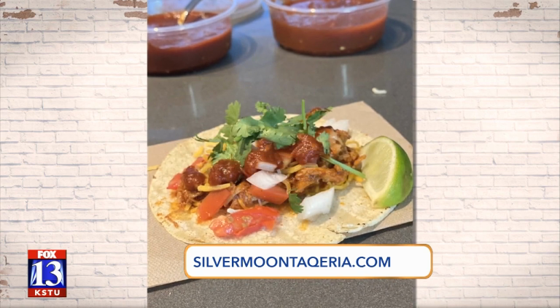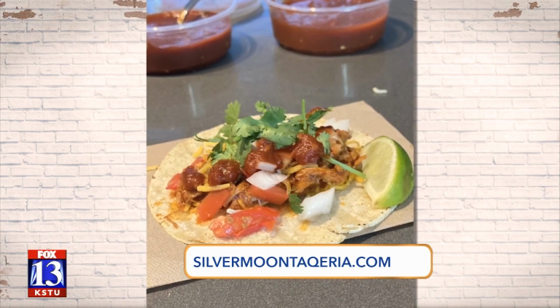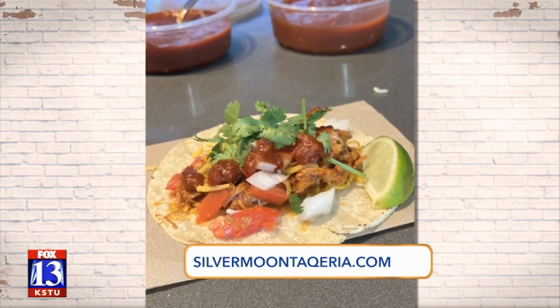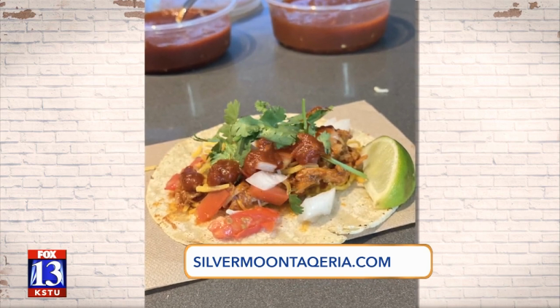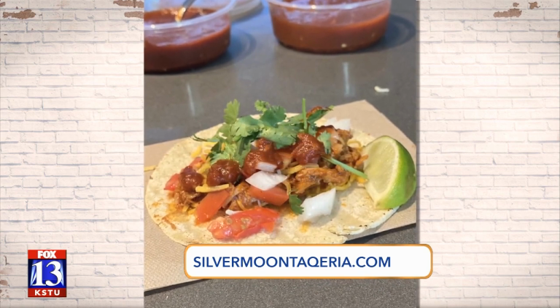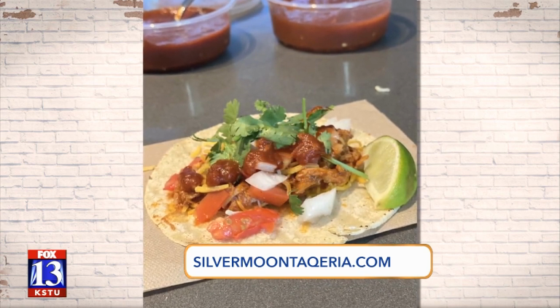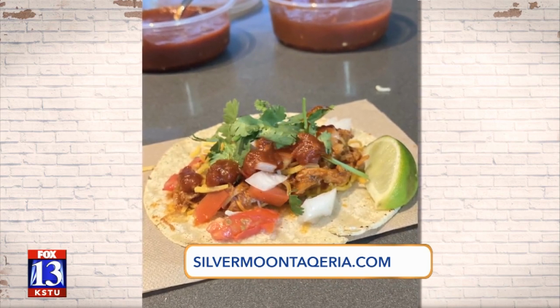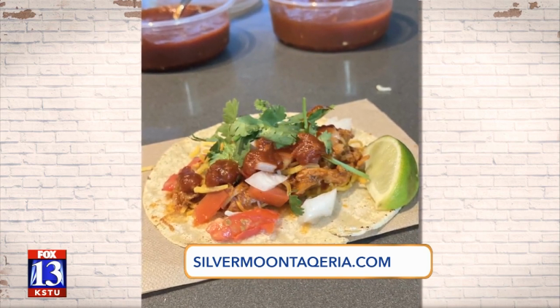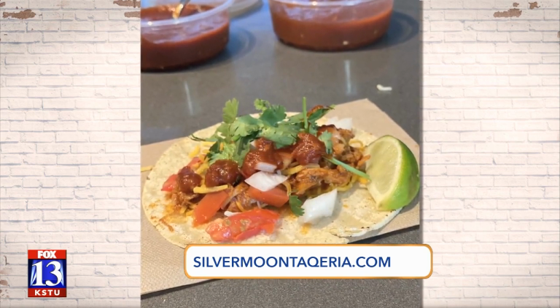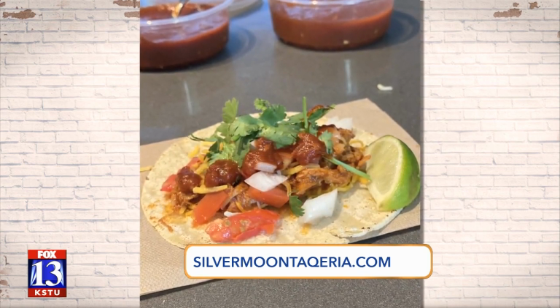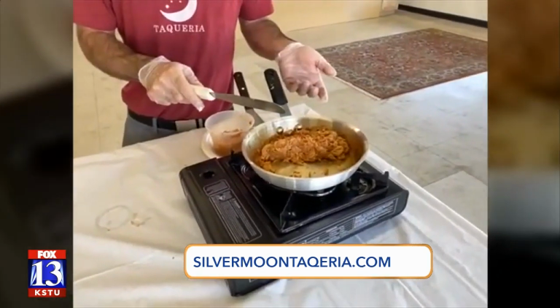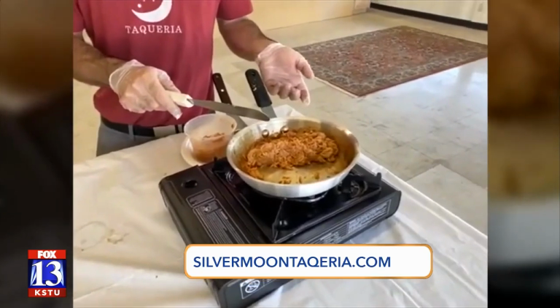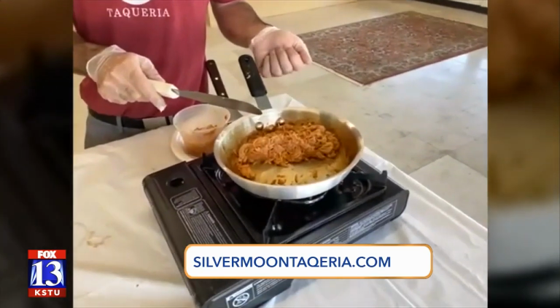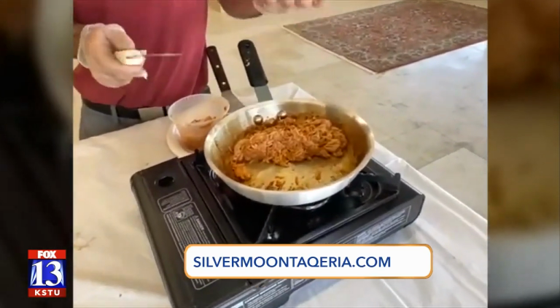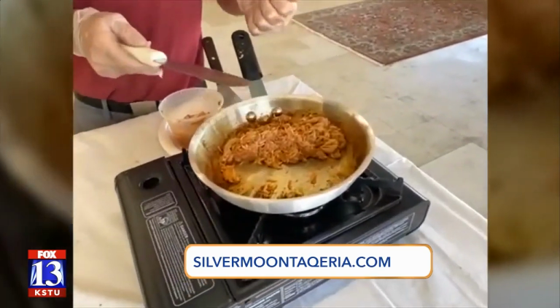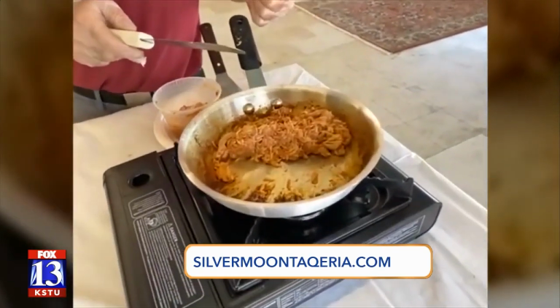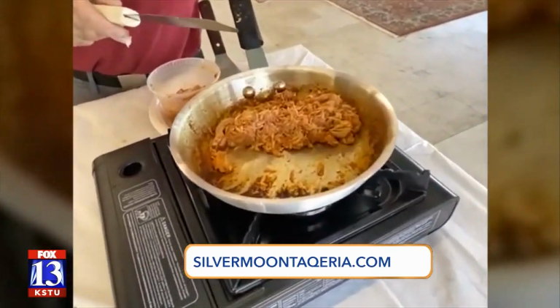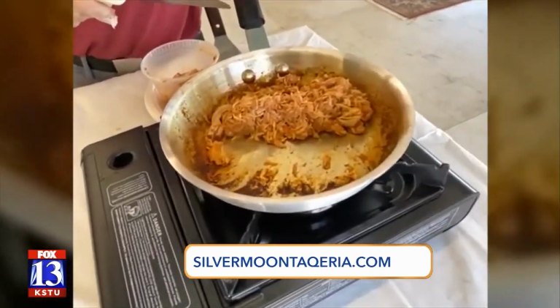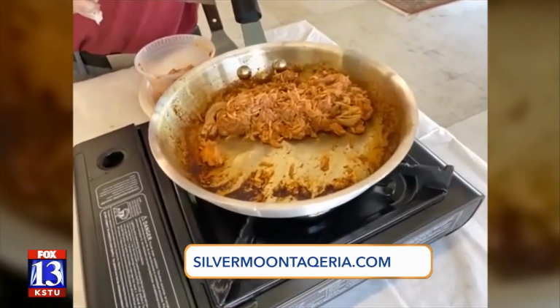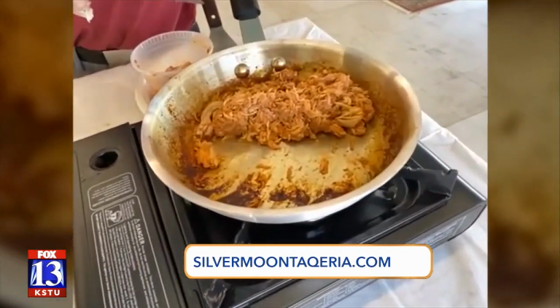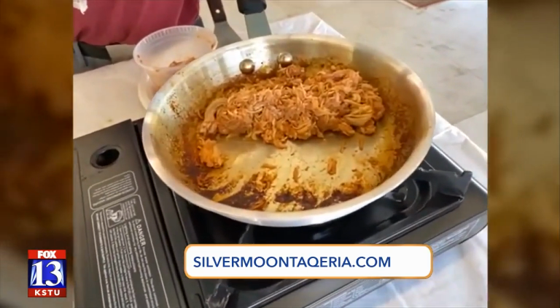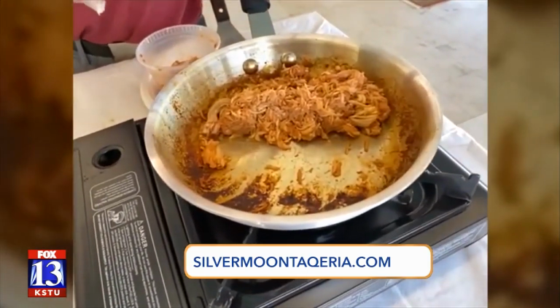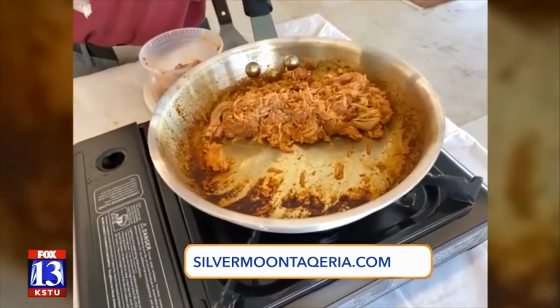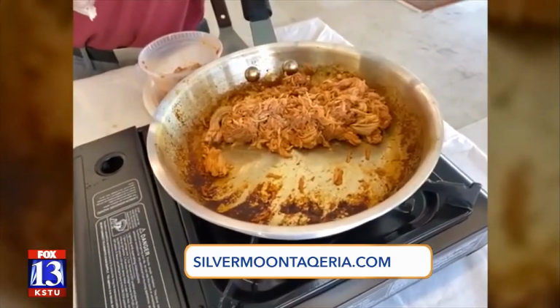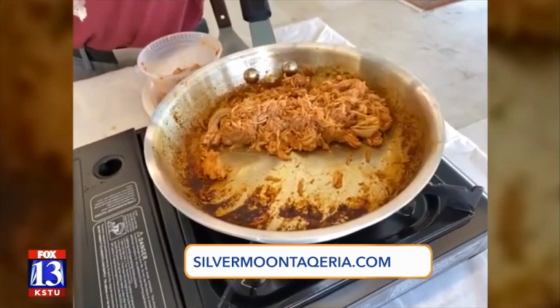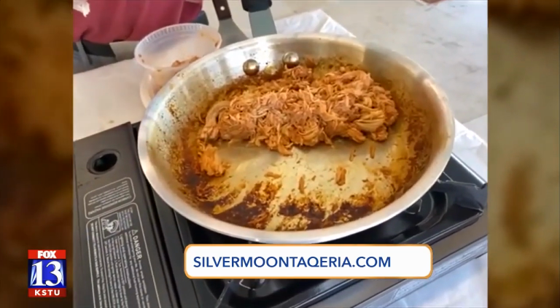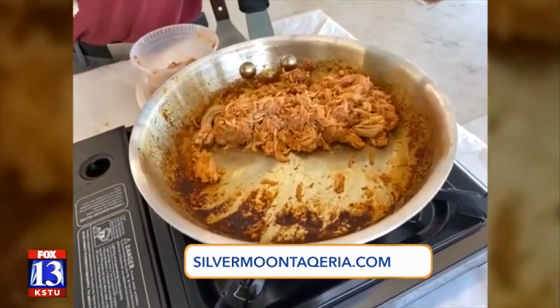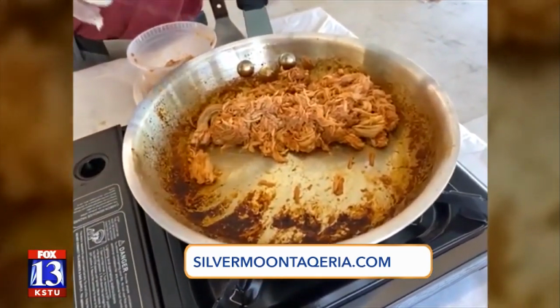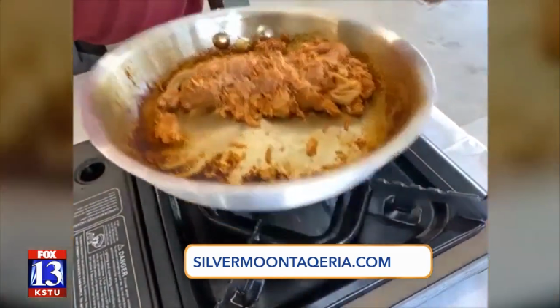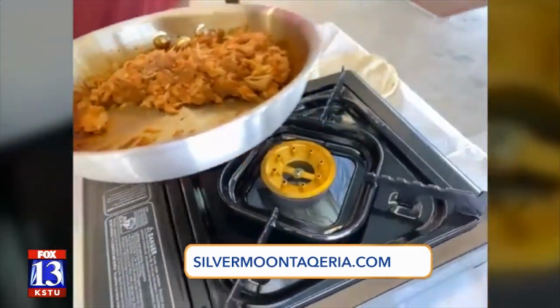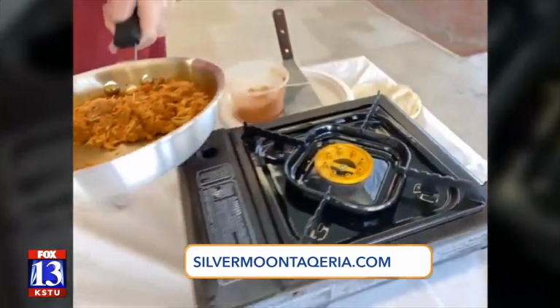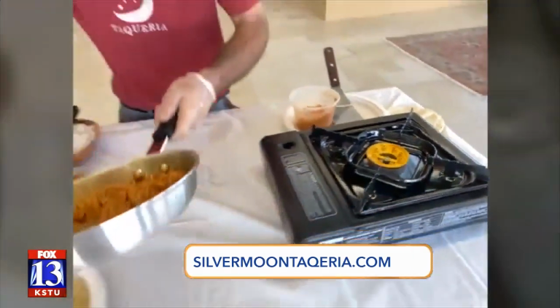What I've got here is my stovetop burner on medium-high heat. I've just thrown my chicken down that we've pre-cooked, so you just want to warm it for about three or four minutes. We're done here — I'm going to pull over to the tacos.